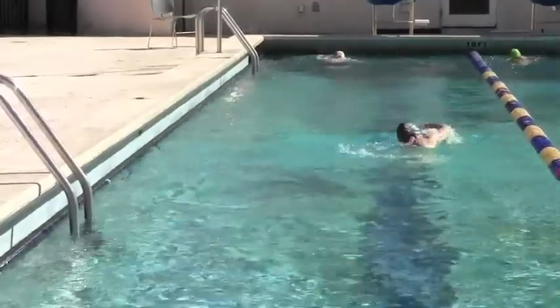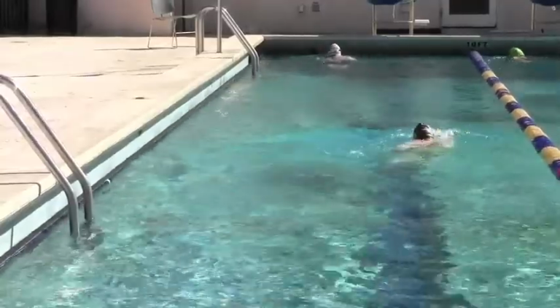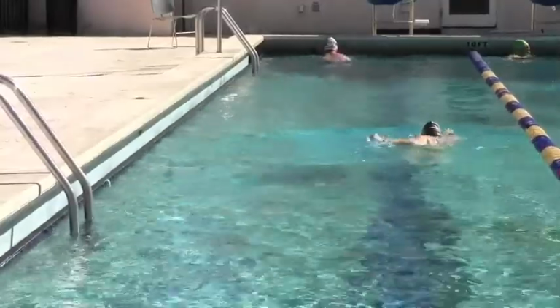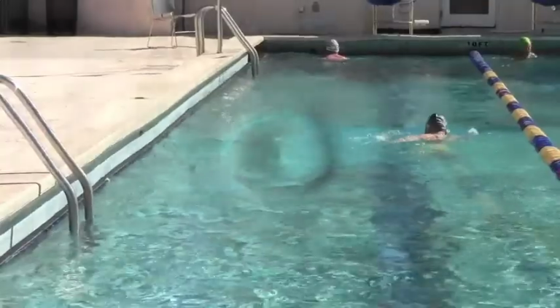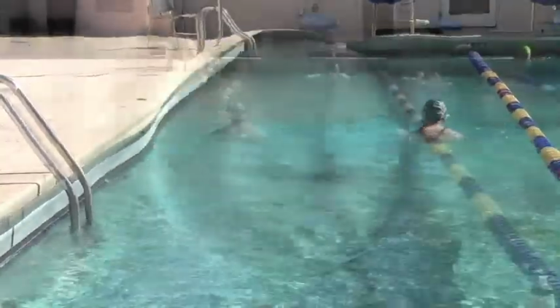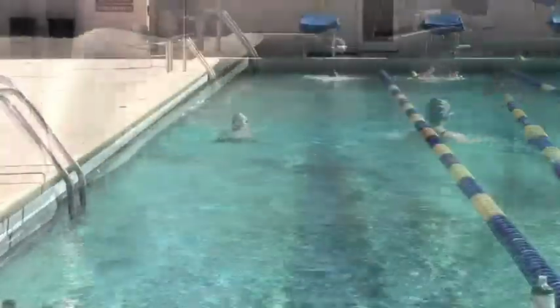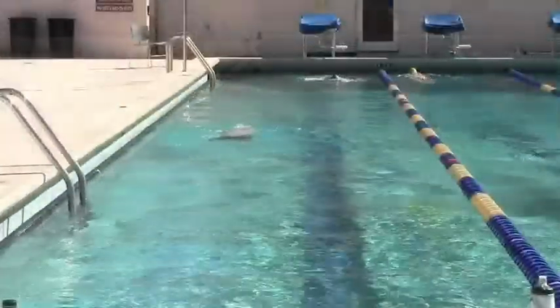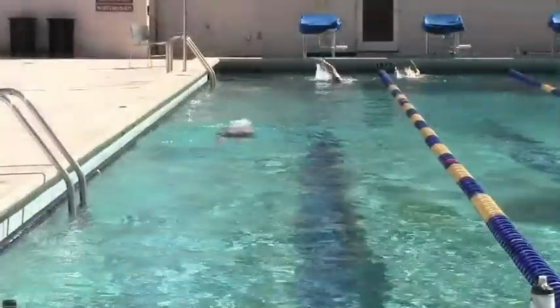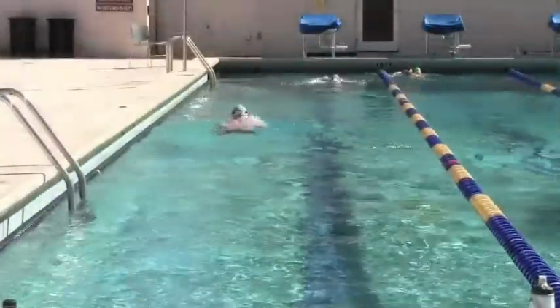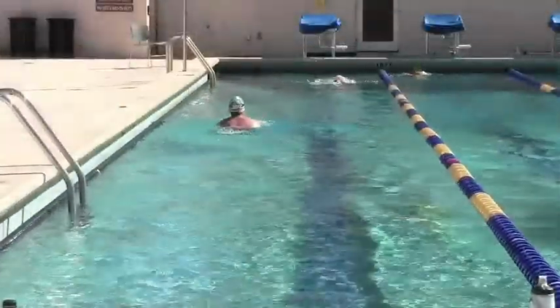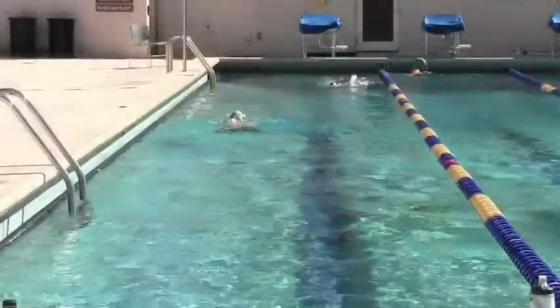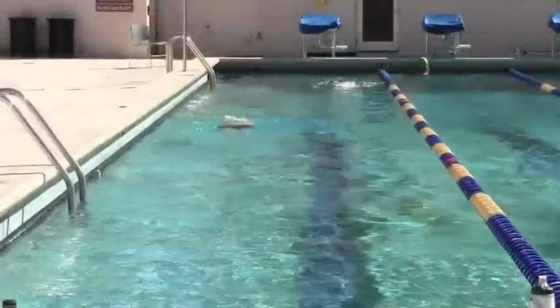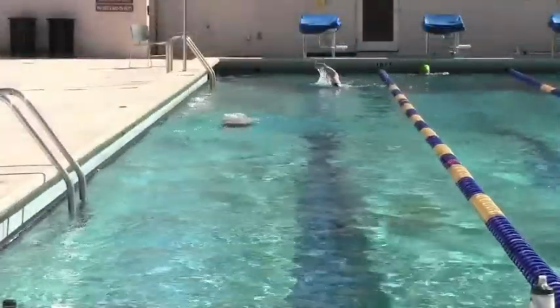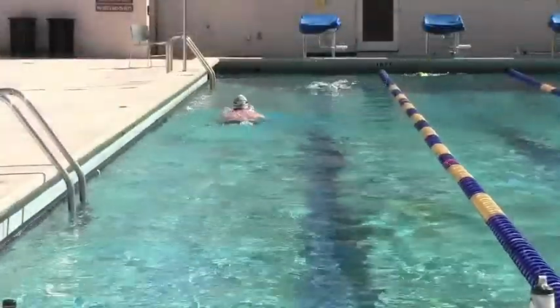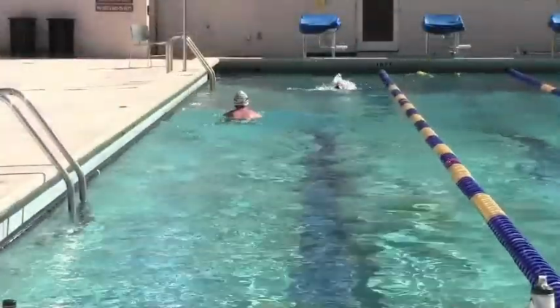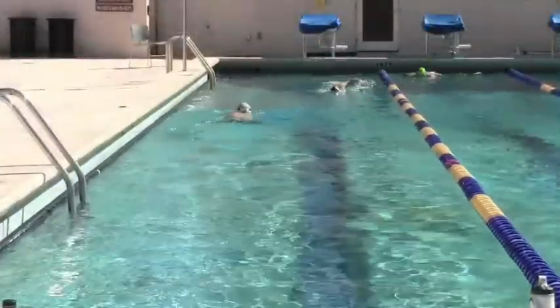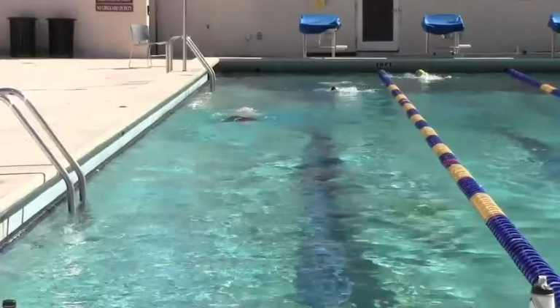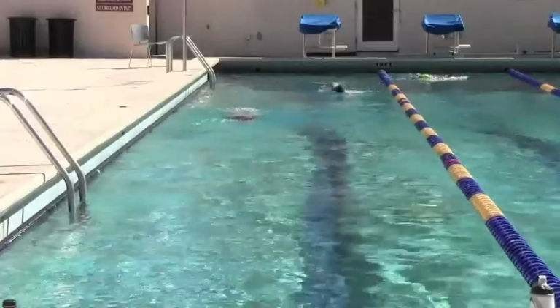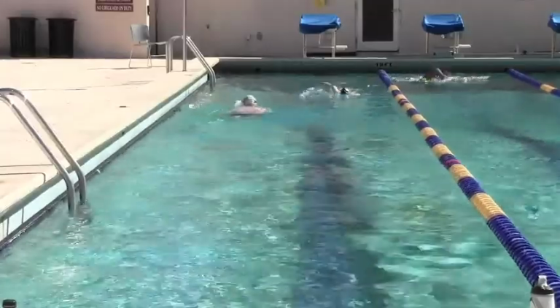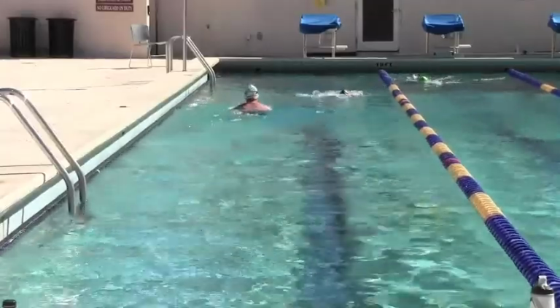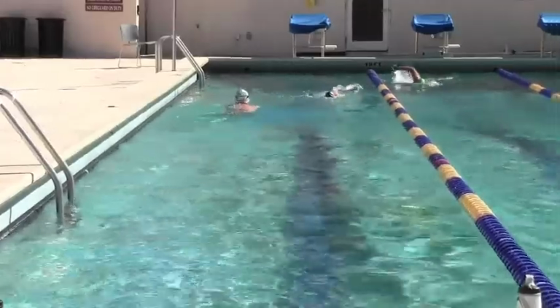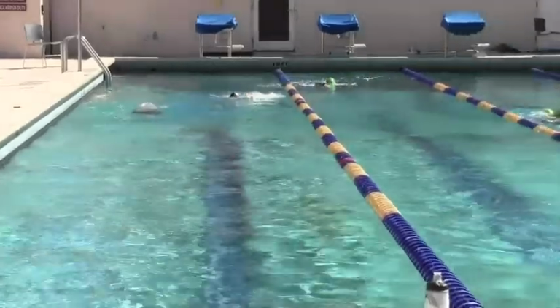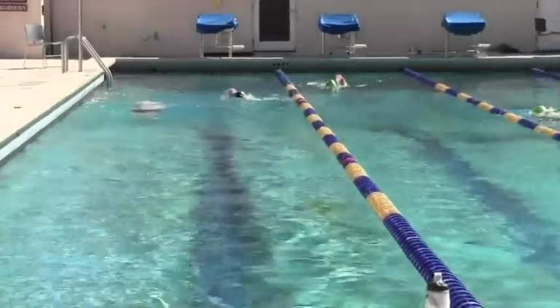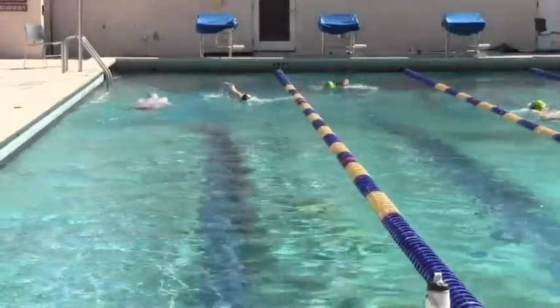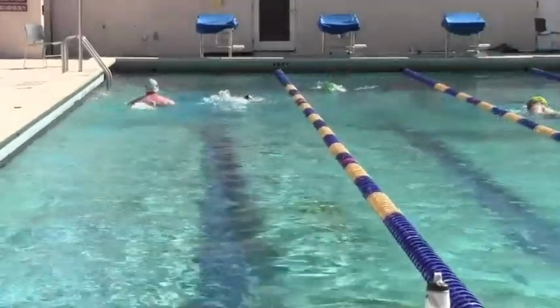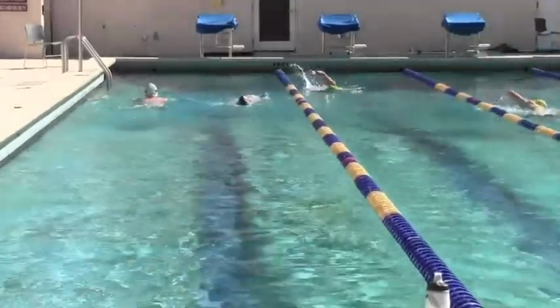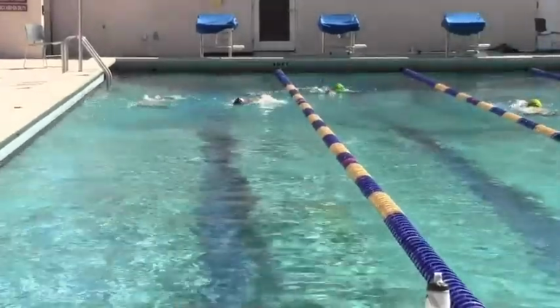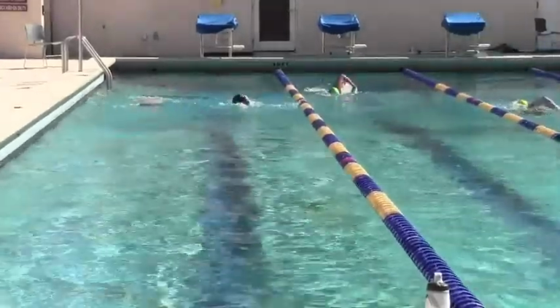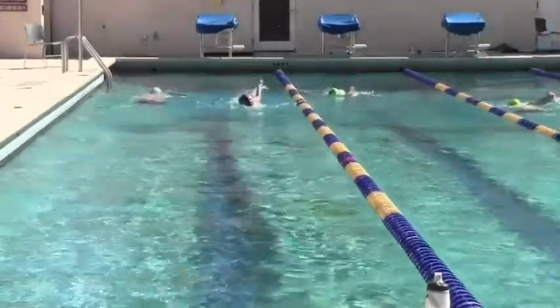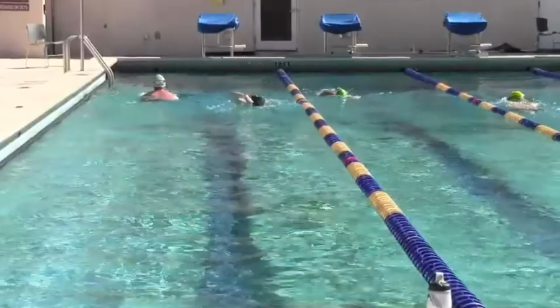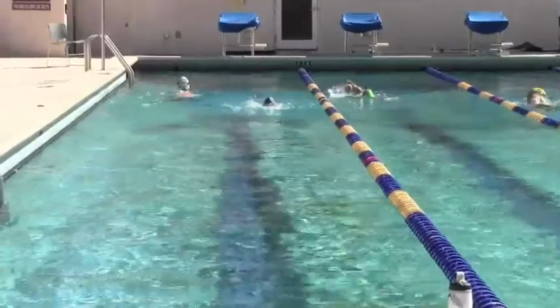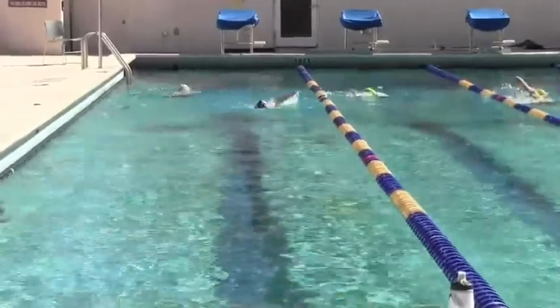Something else I want you to take a look at is that you're almost swimming with closed fists. I know it doesn't seem like it when you're swimming, but your hands are not open like a web. That's something else I want you to work on.